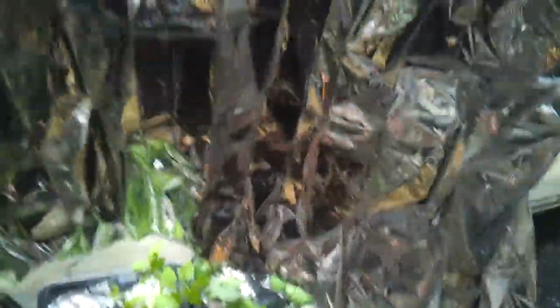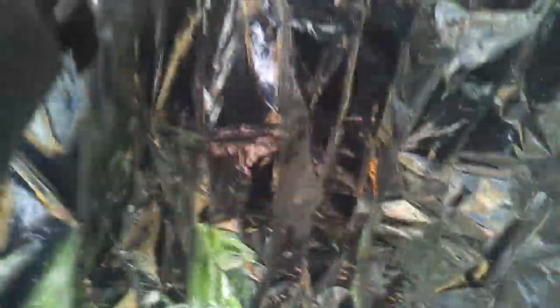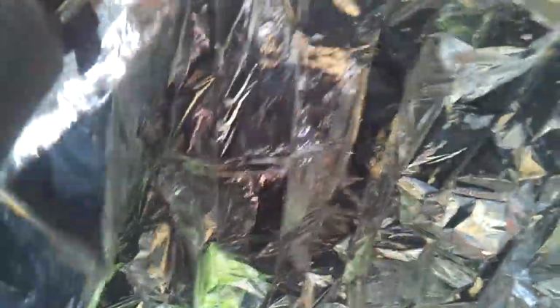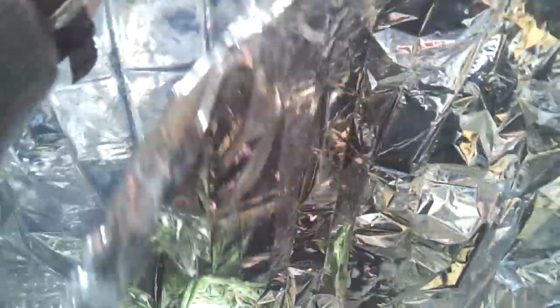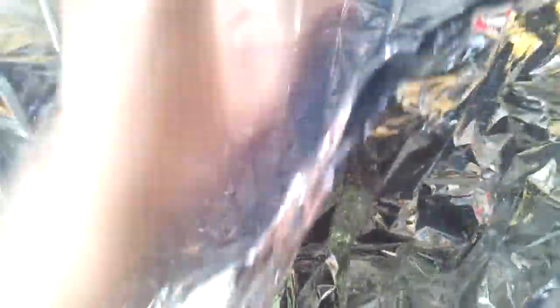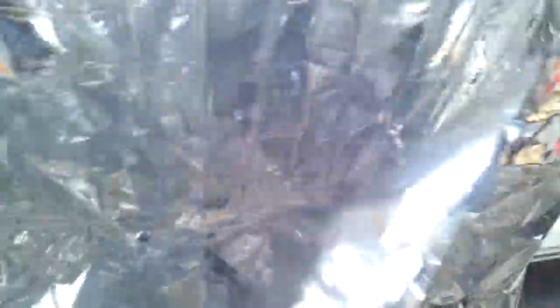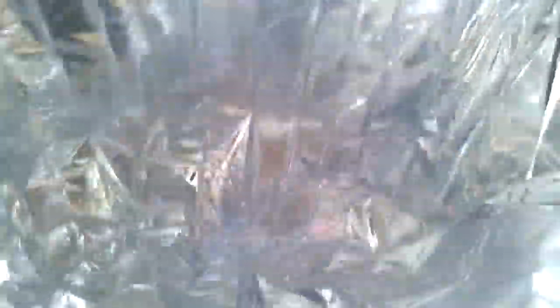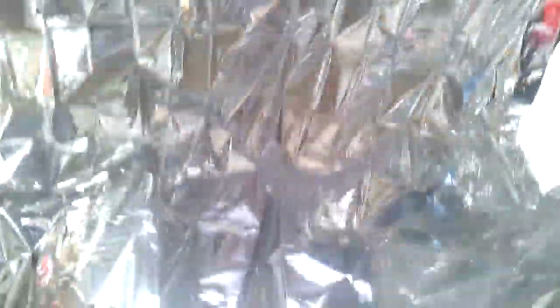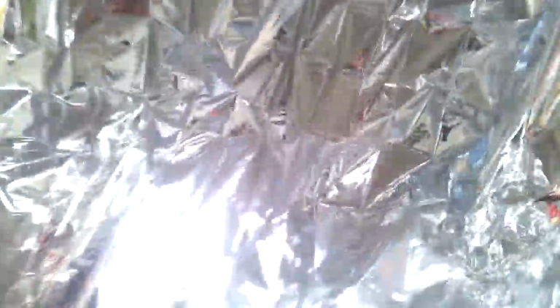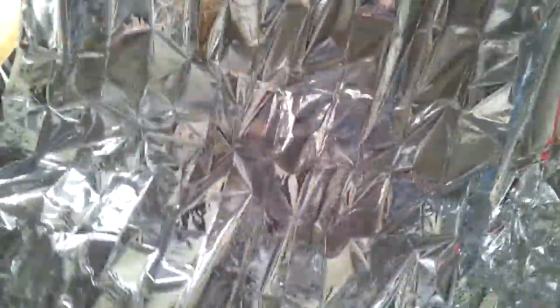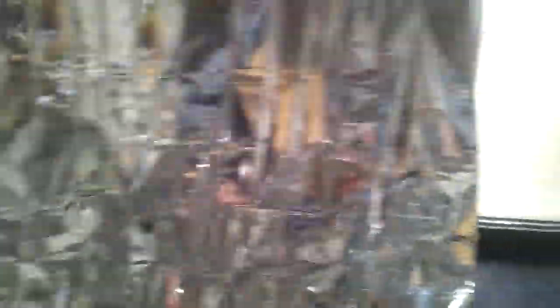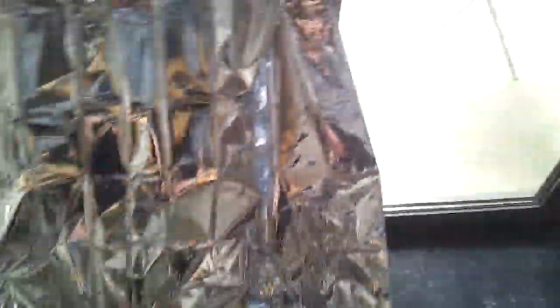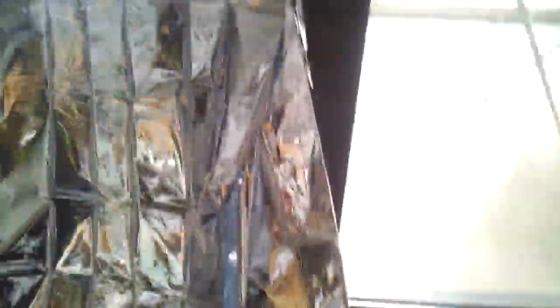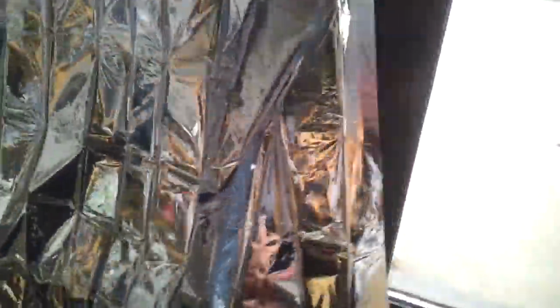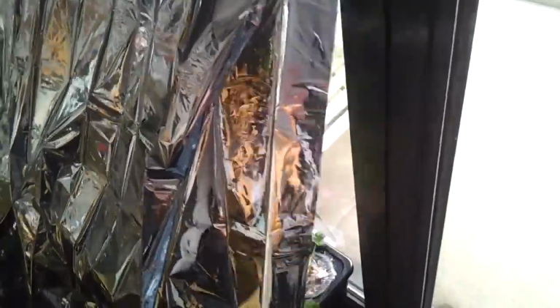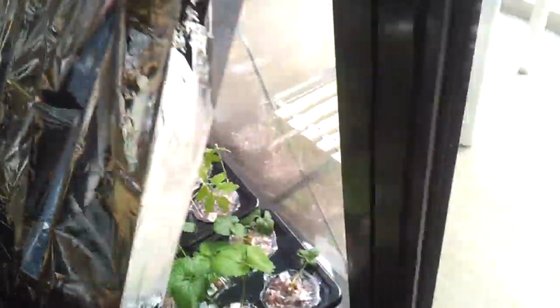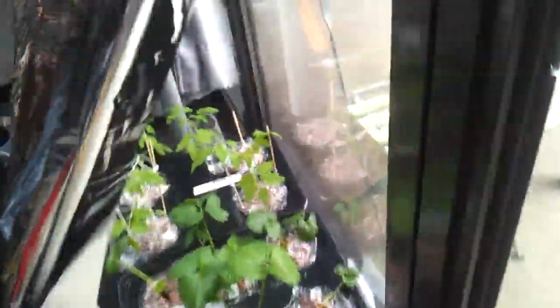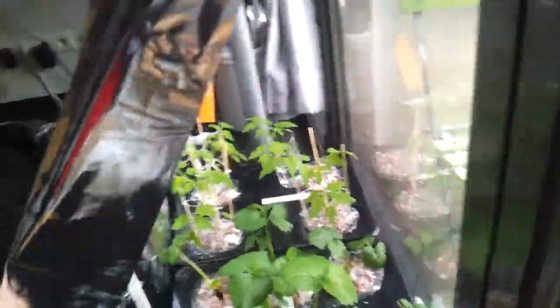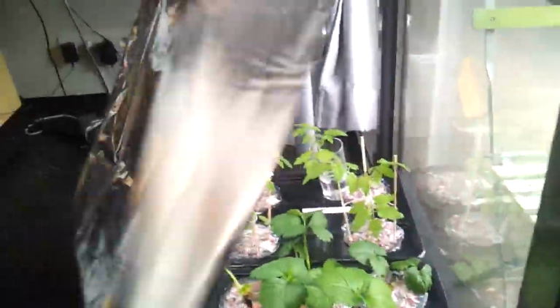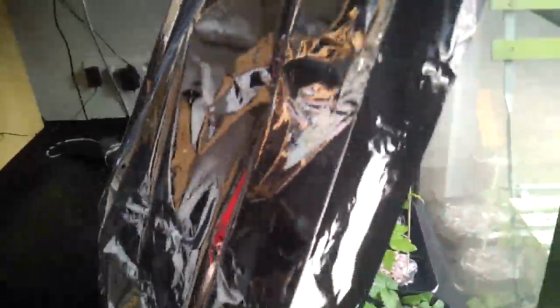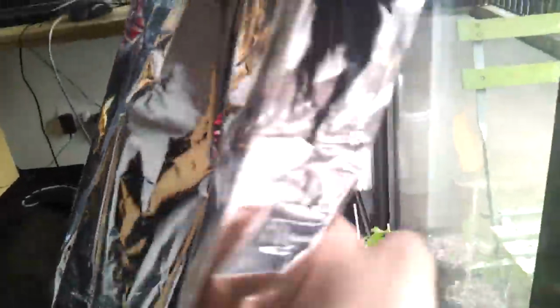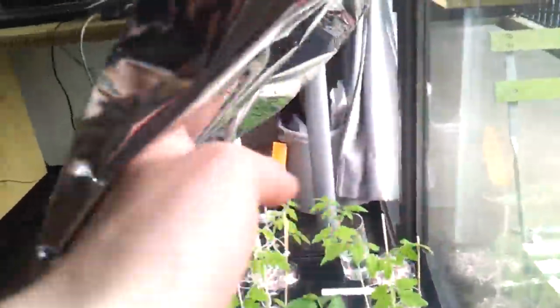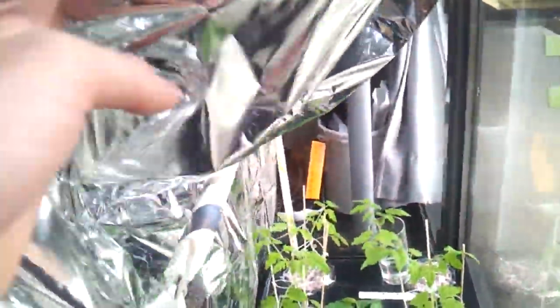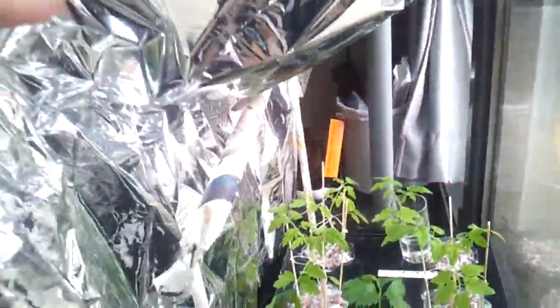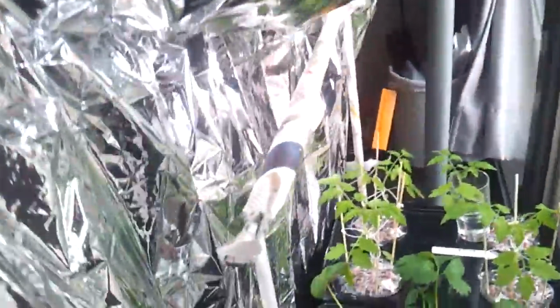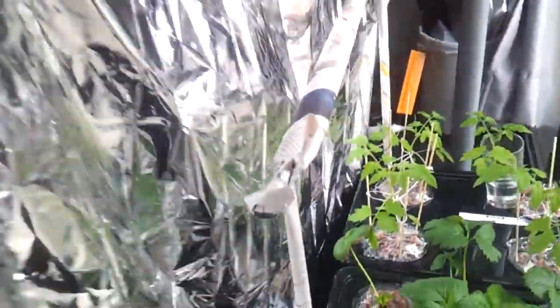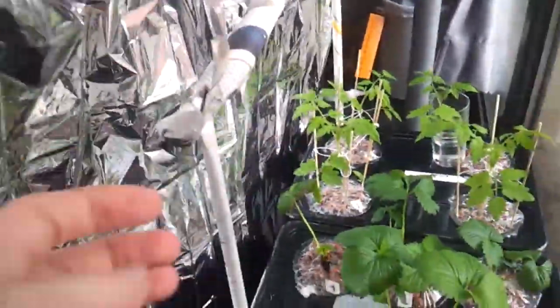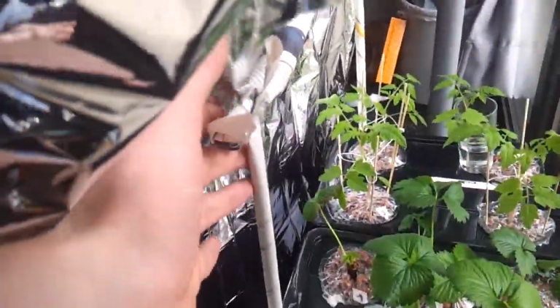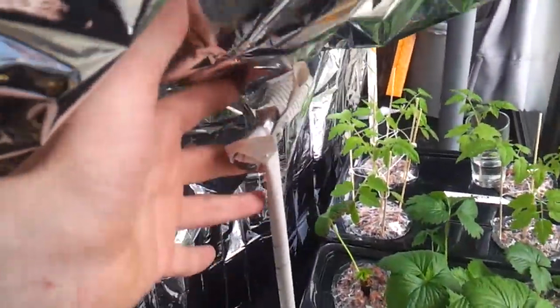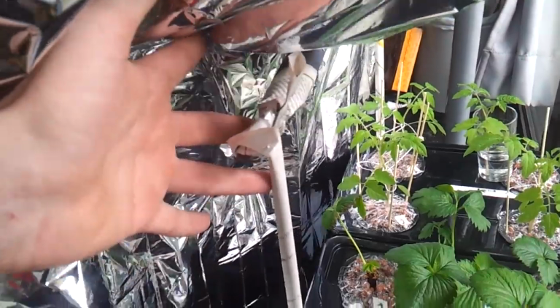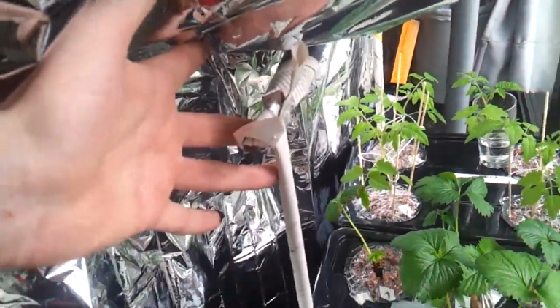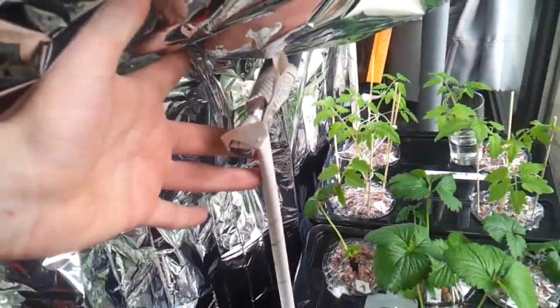This provides the plants with a lot of extra light and the difference is really noticeable. I just used some tape to stick the mylar to the window and created a little support structure from rolled up newspaper to keep the foil away from the plants.